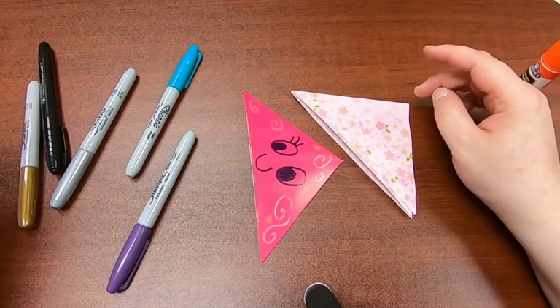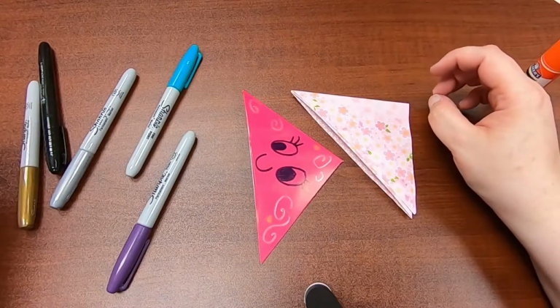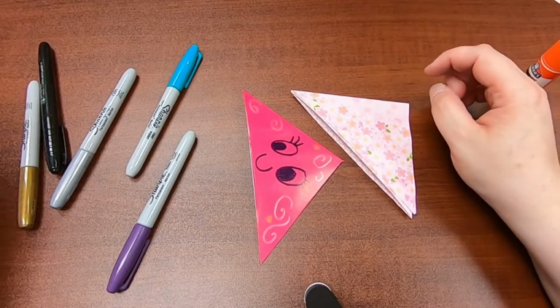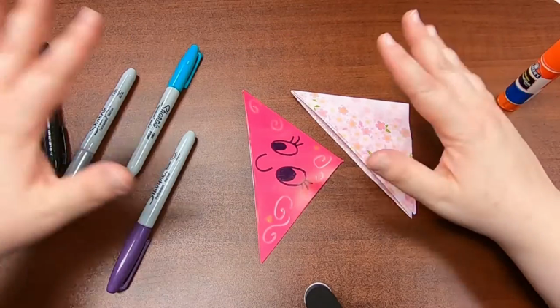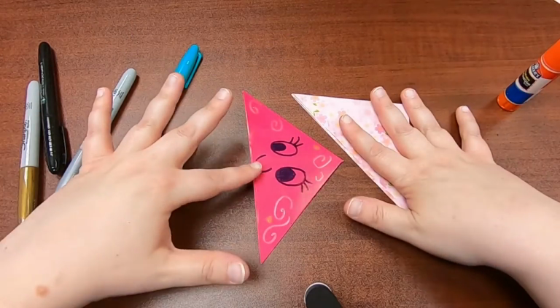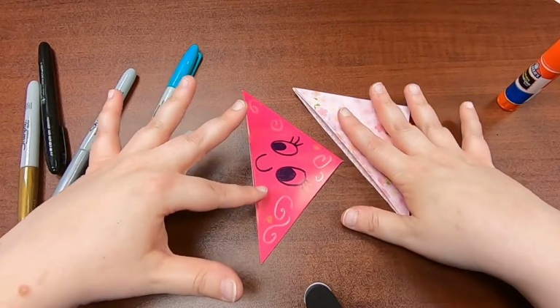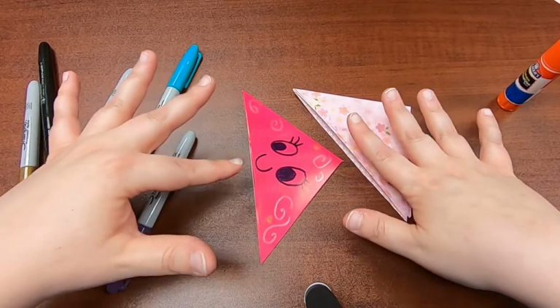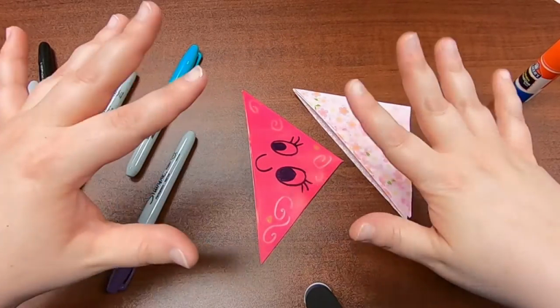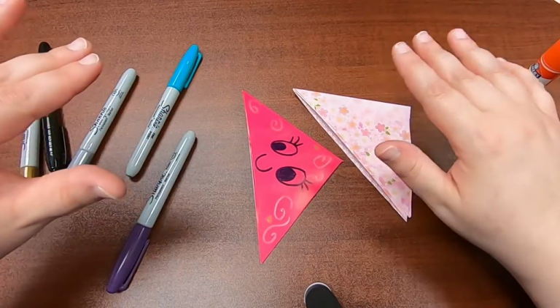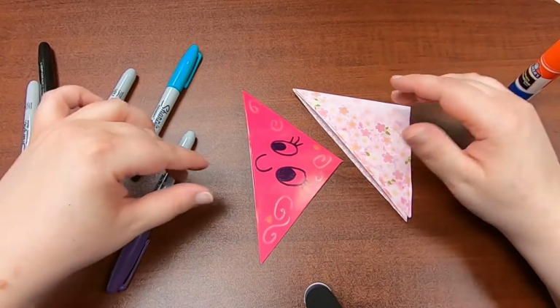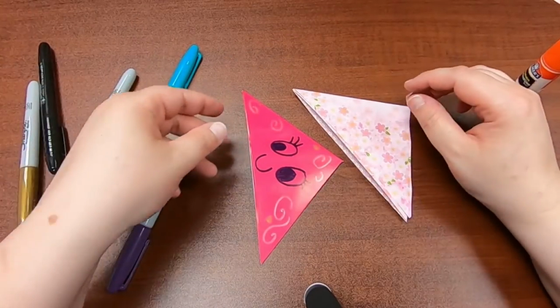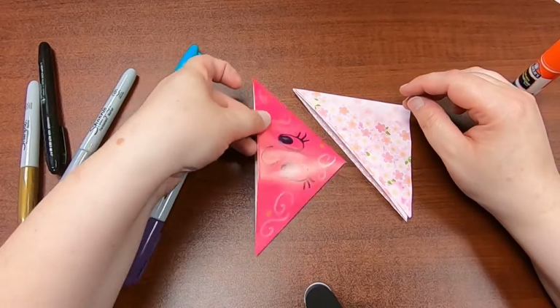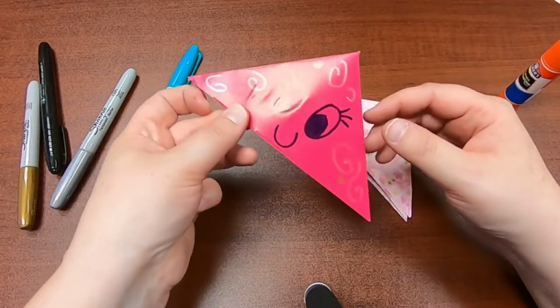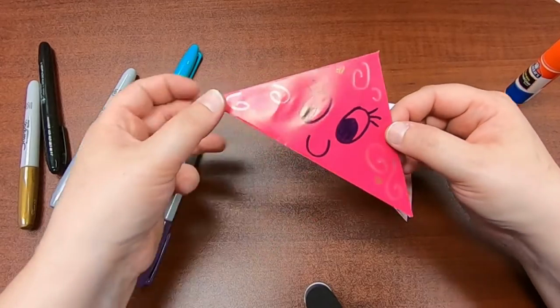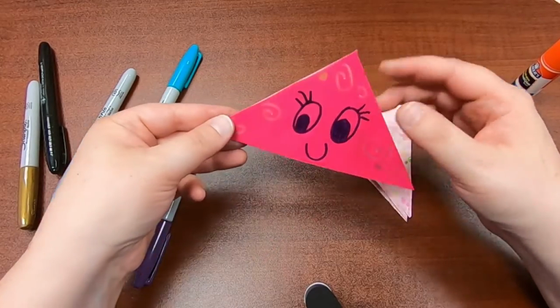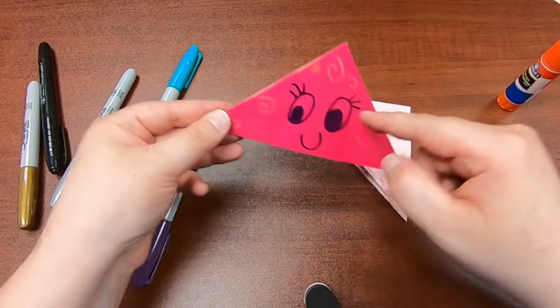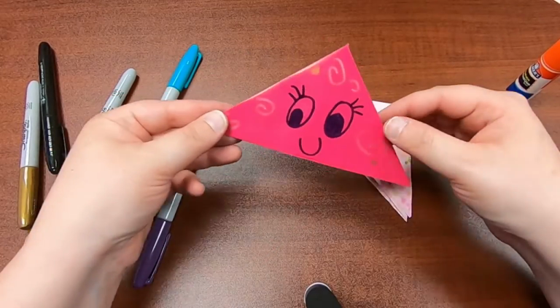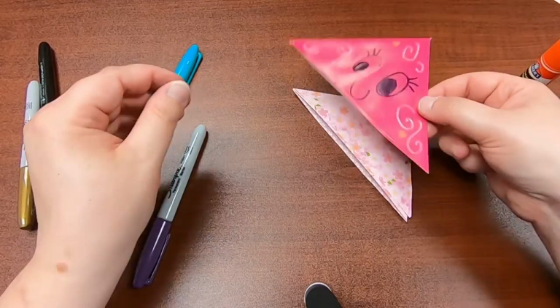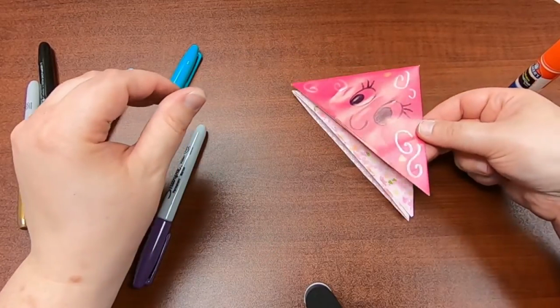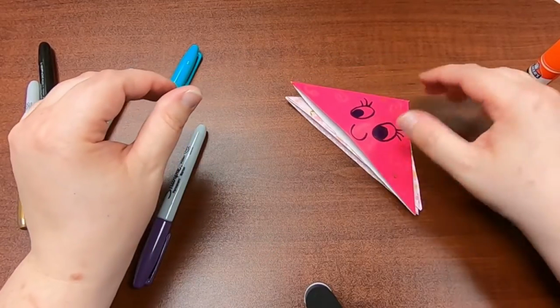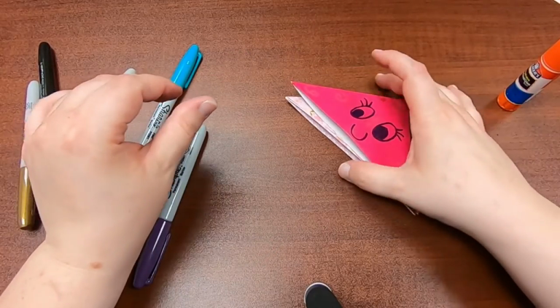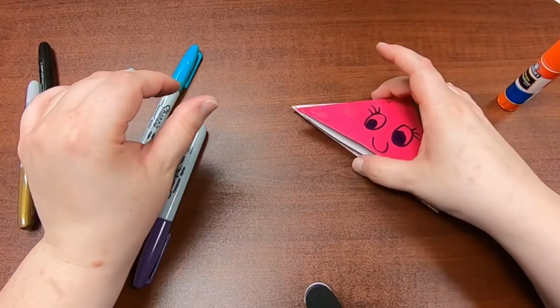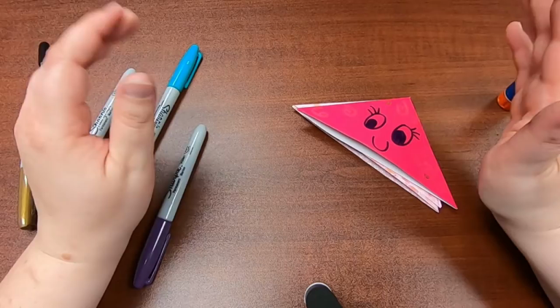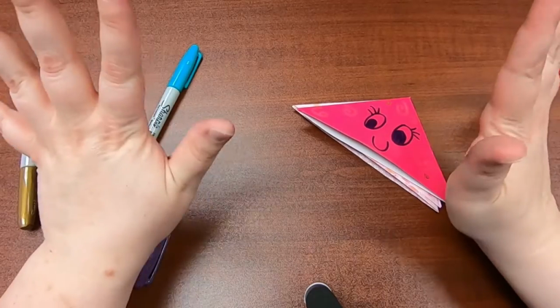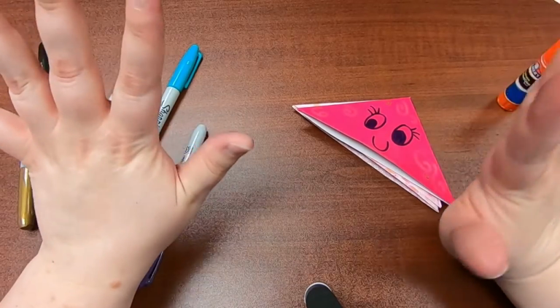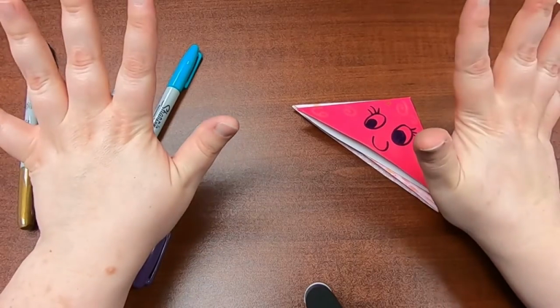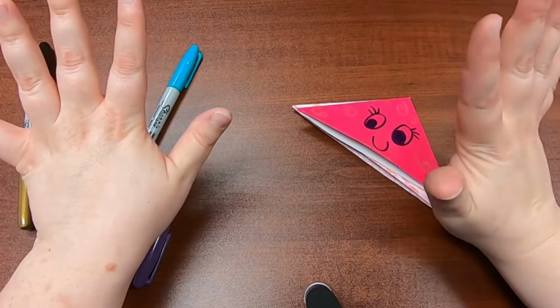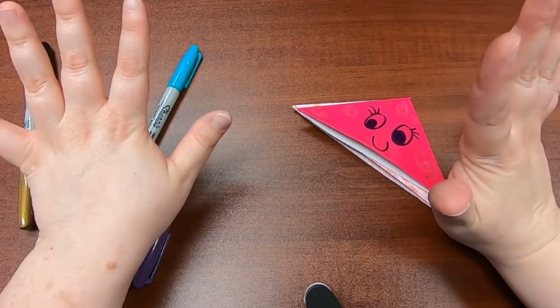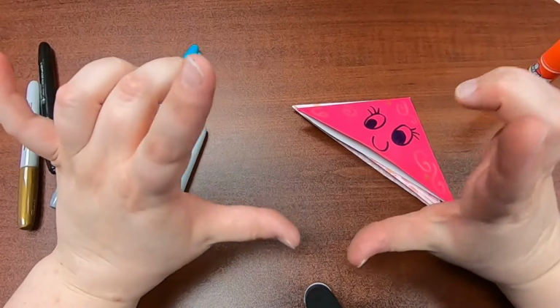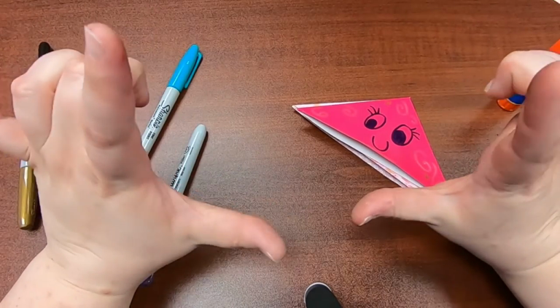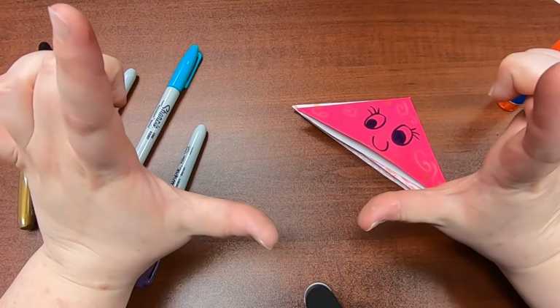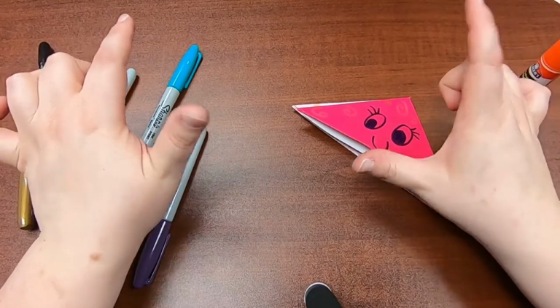In your kit there's enough to make a couple different corner bookmarks. You don't have to make them this big — you can cut the paper down if you want. You can also use any kind of paper you have at home, you just need to start with a square.